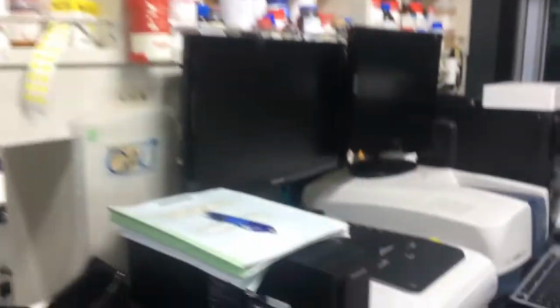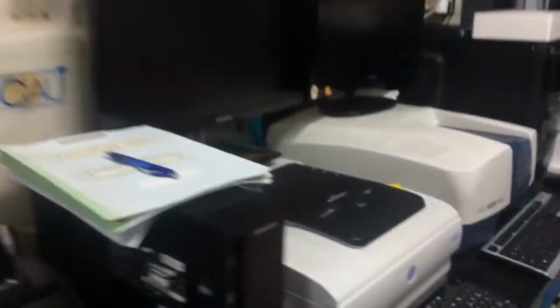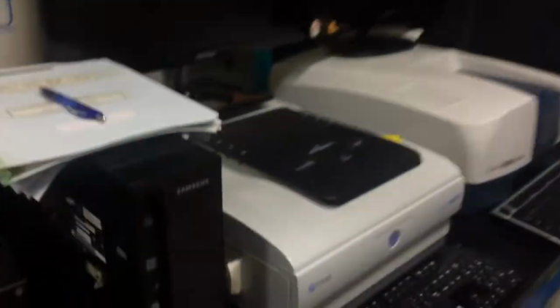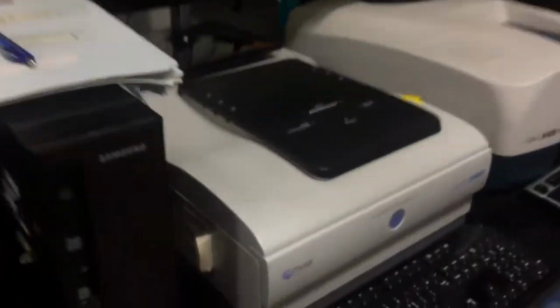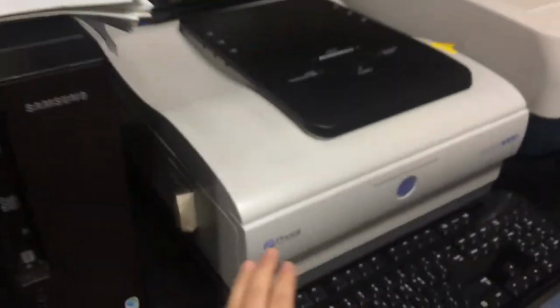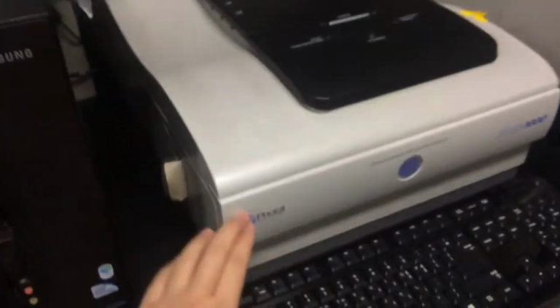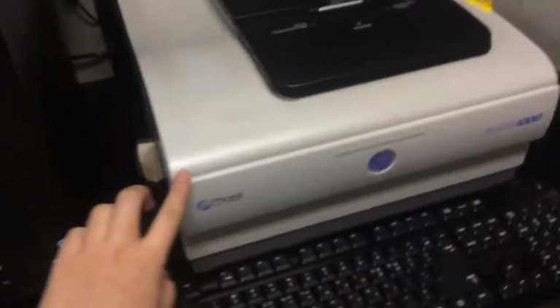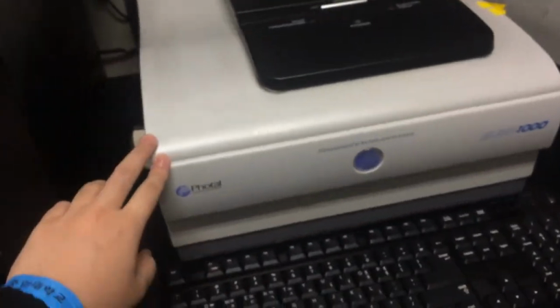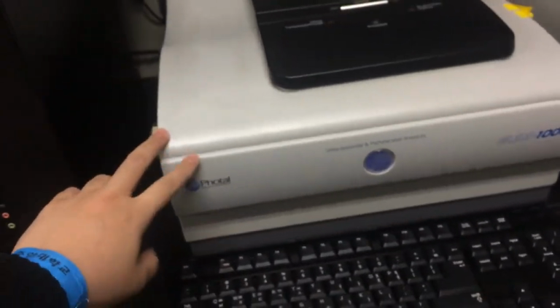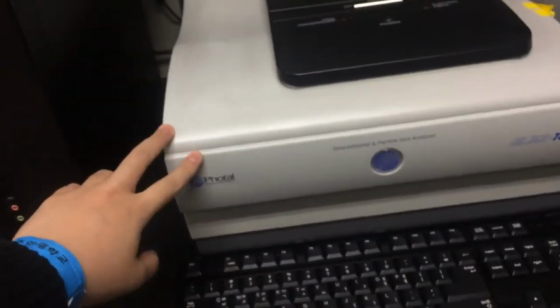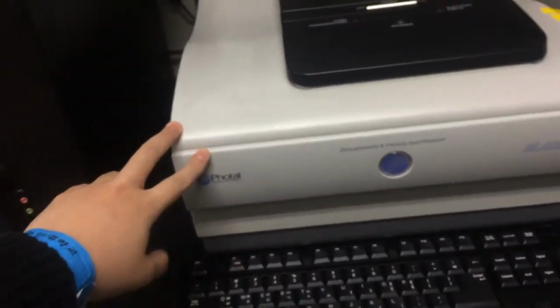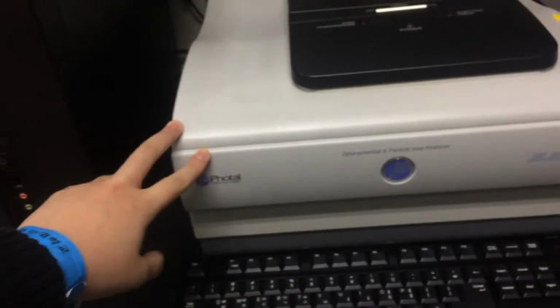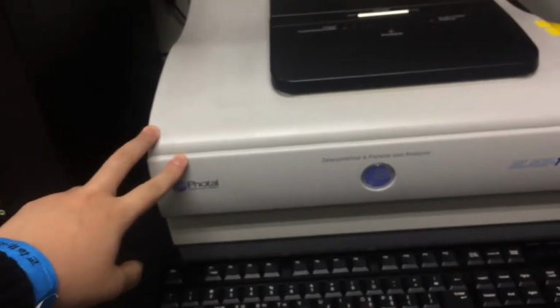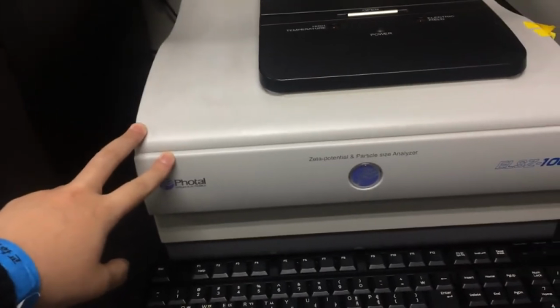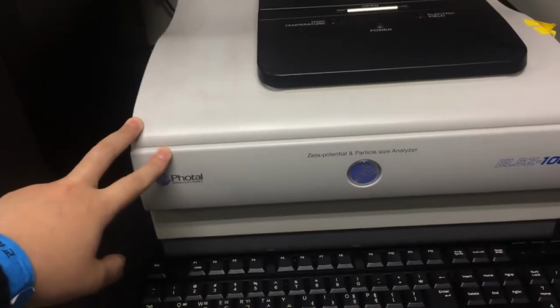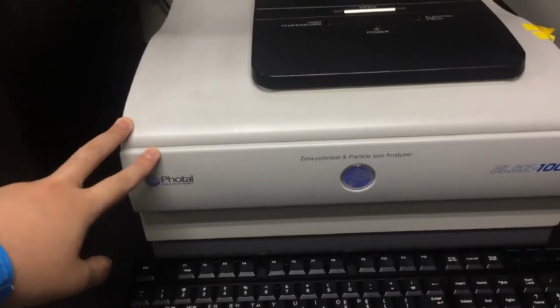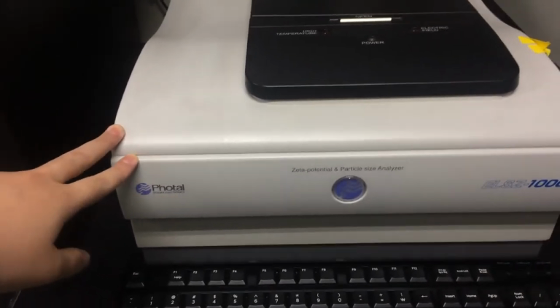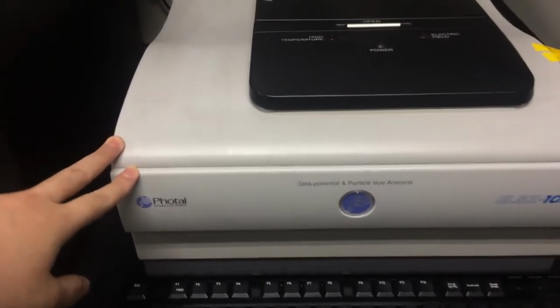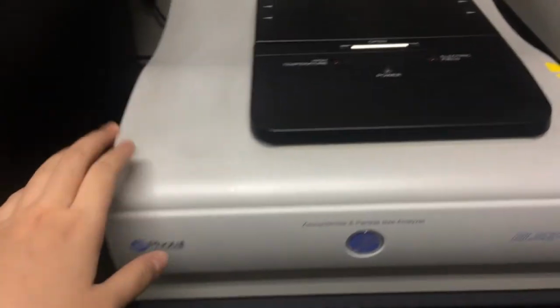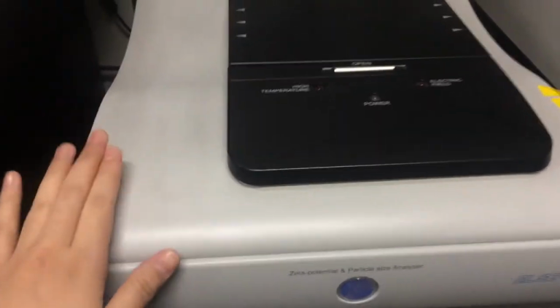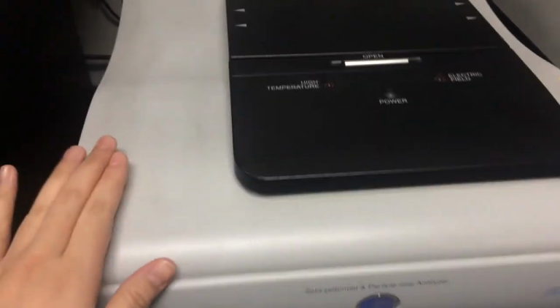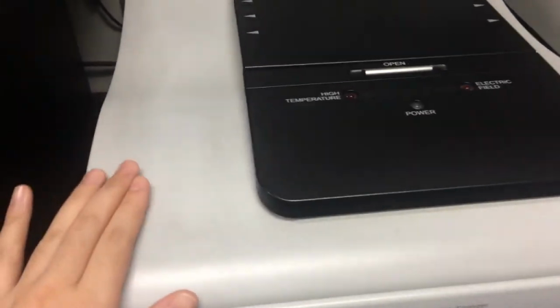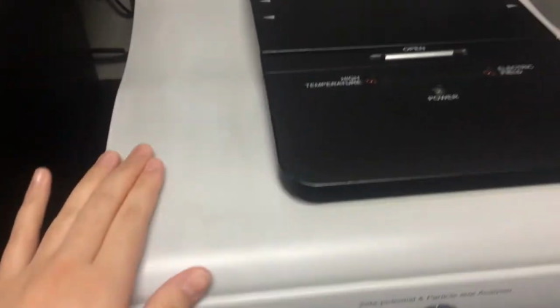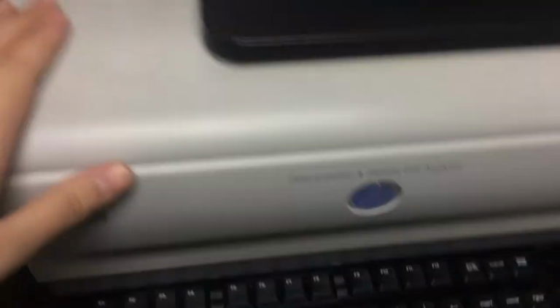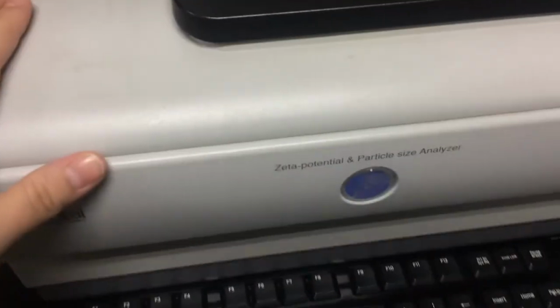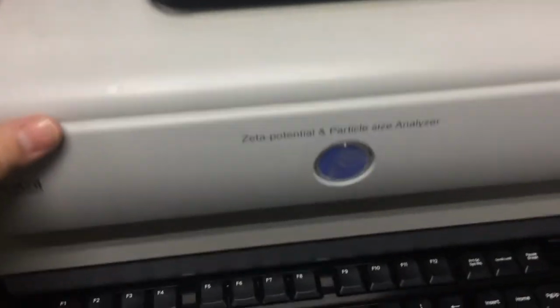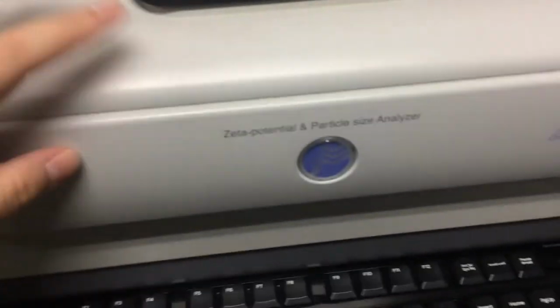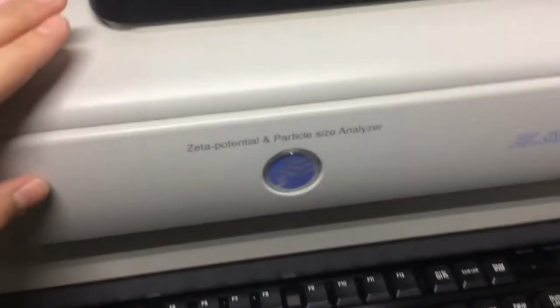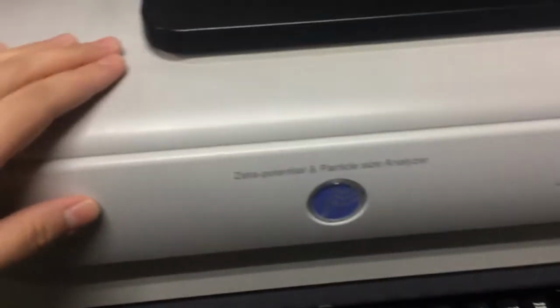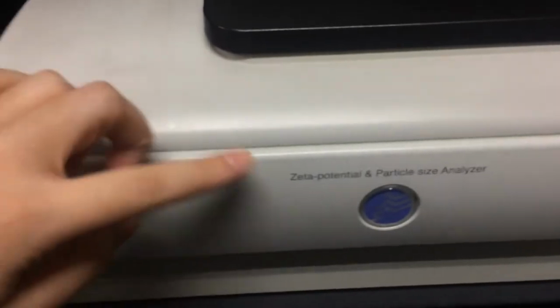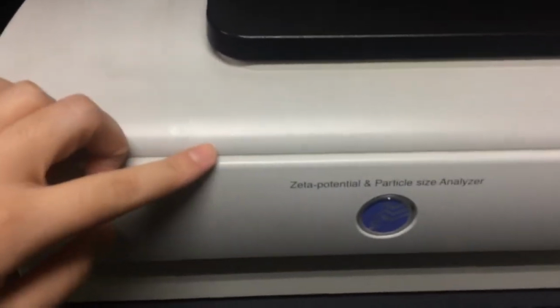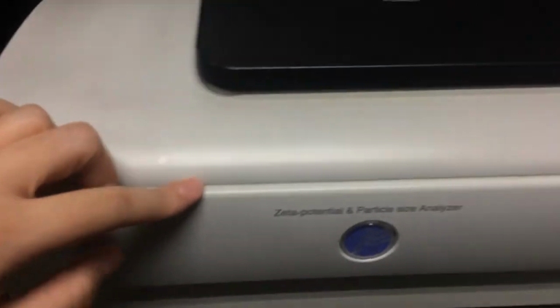And this is the Zeta Potential analyzer — to measure Zeta Potential. This is very expensive and very useful. Particle analyzer.